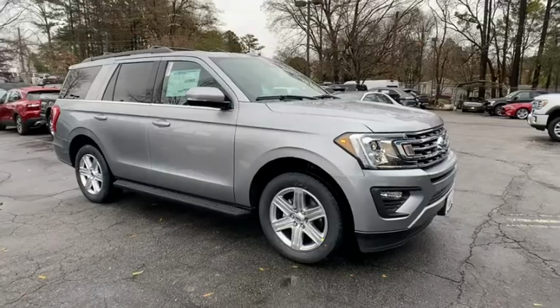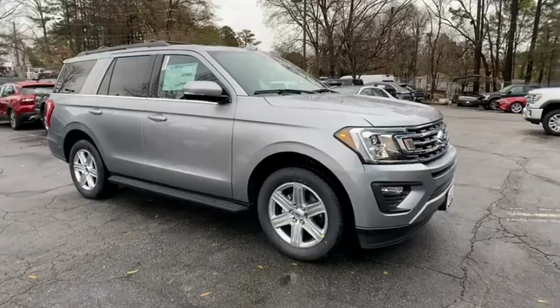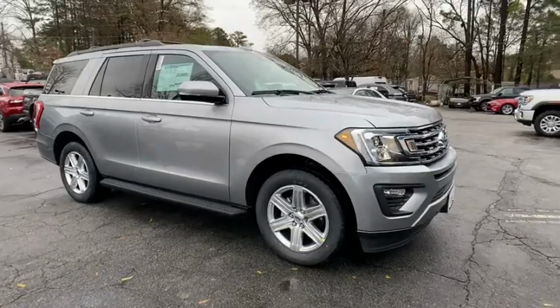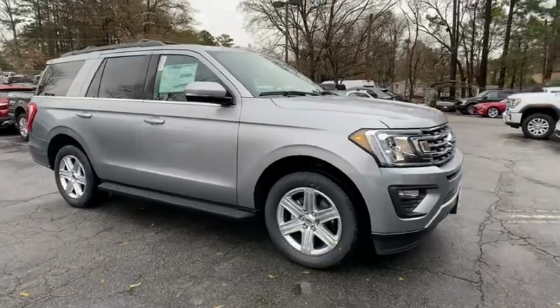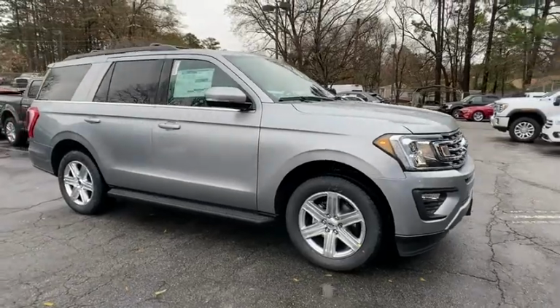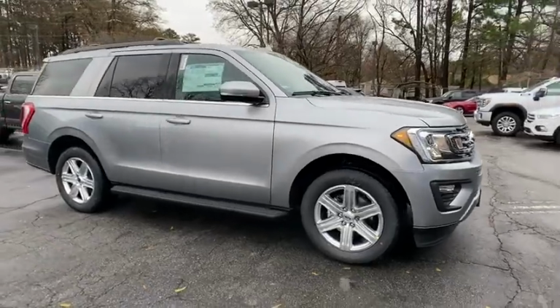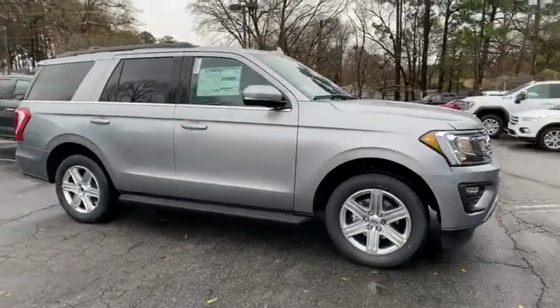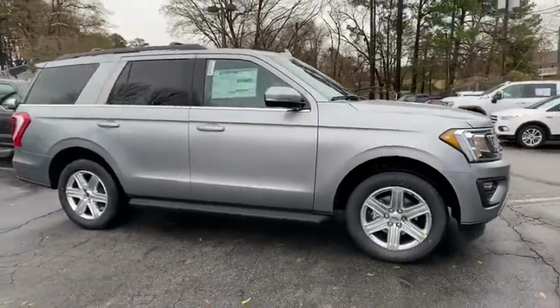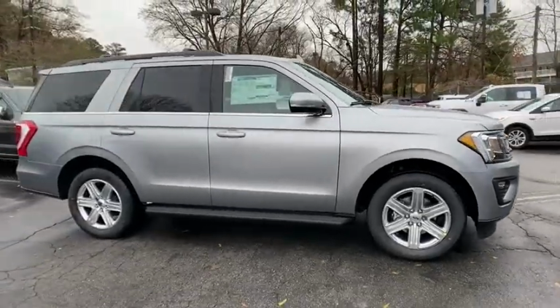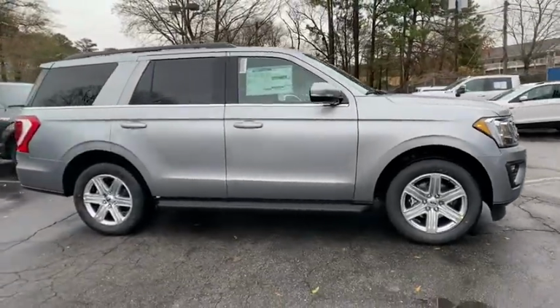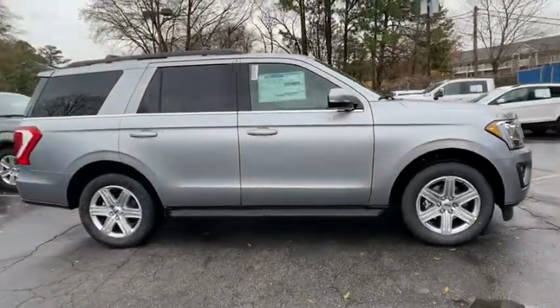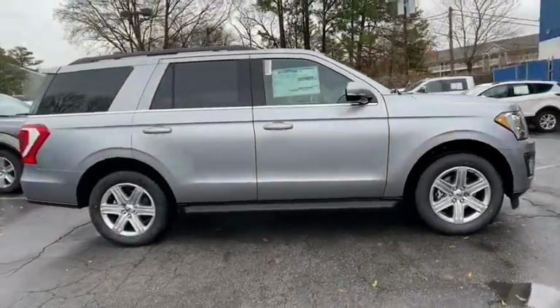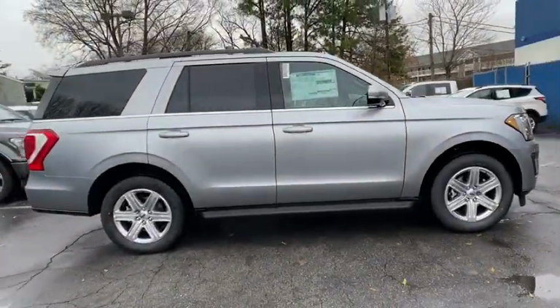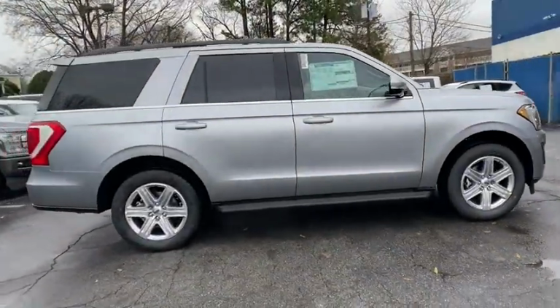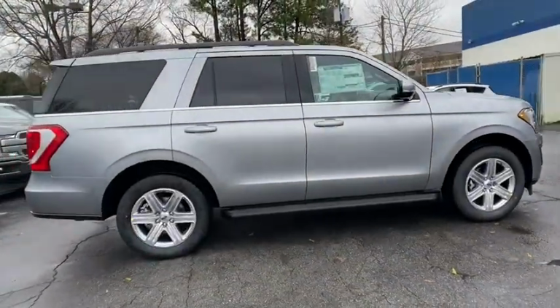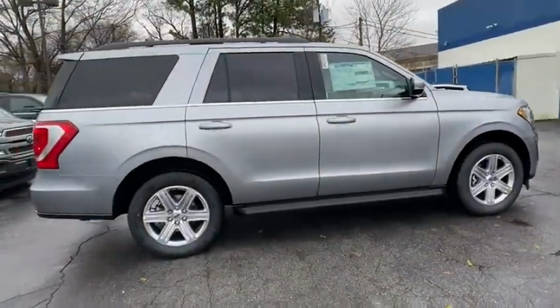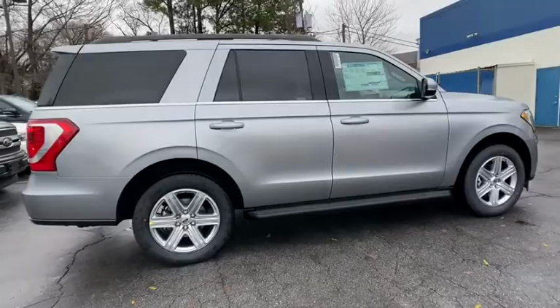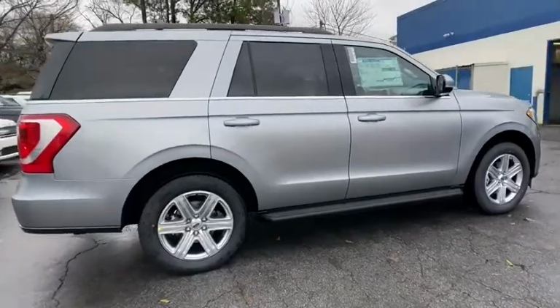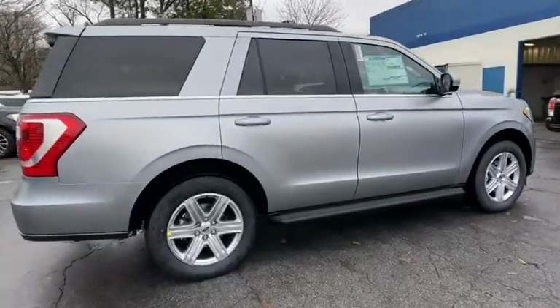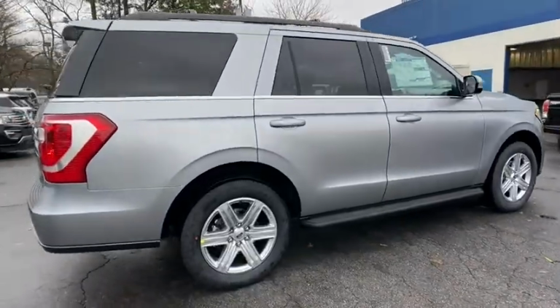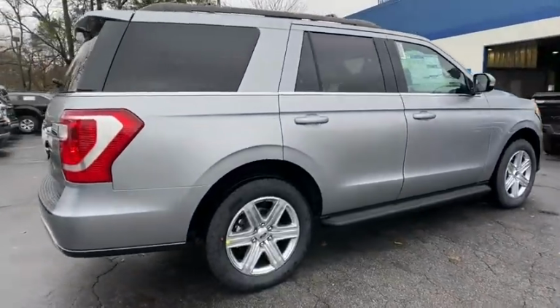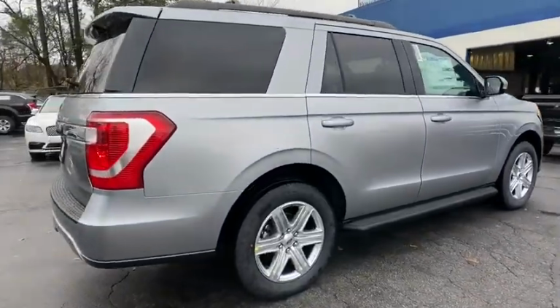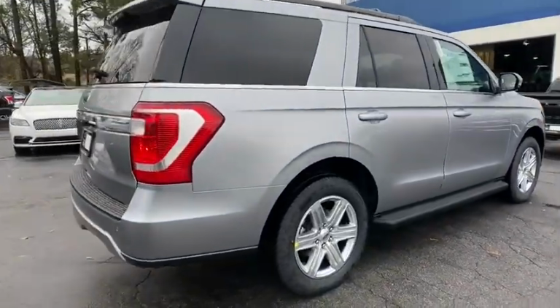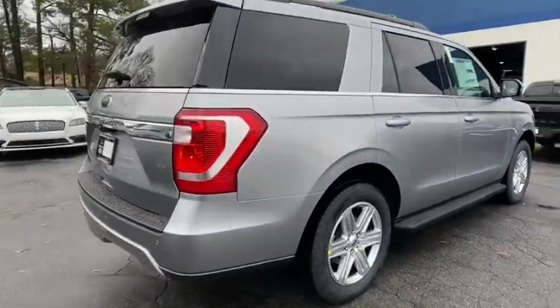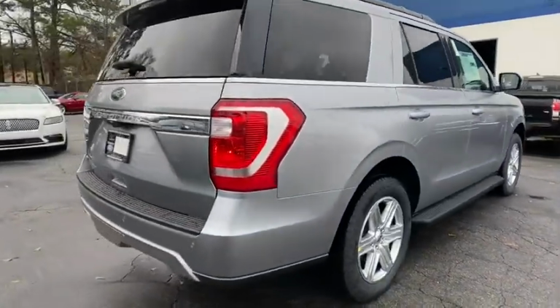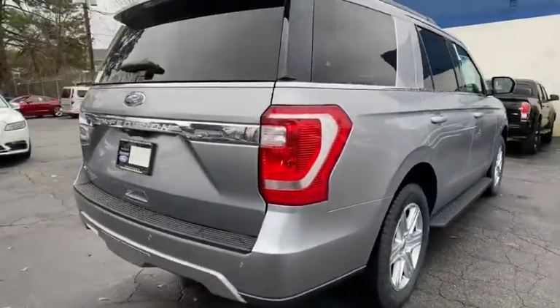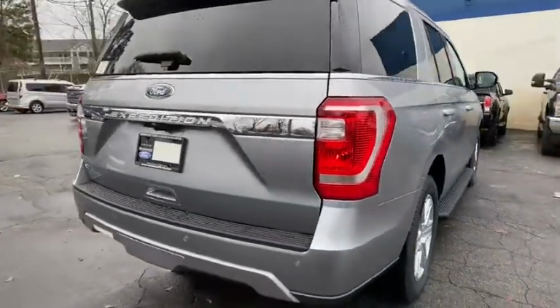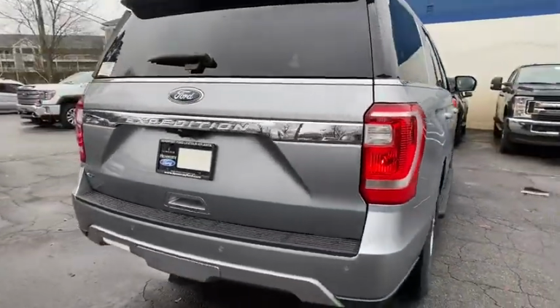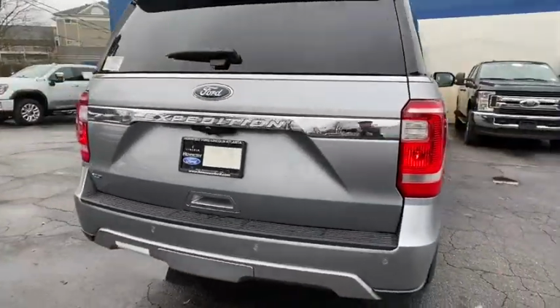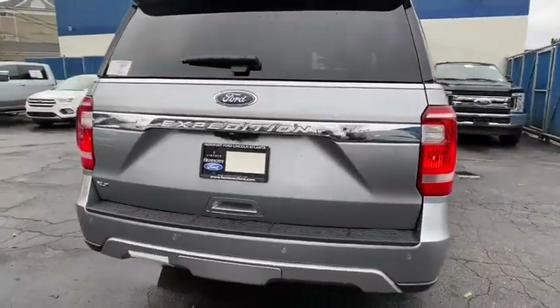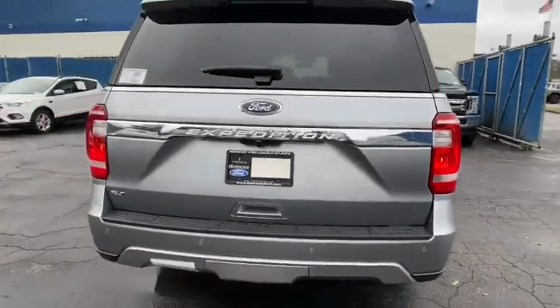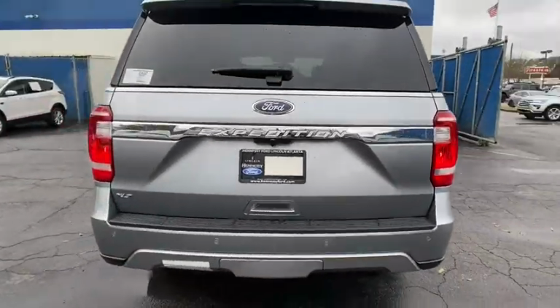Come test drive the 2020 Ford Expedition. Powerful, controlled, resourceful. Expedition. Here are some of this vehicle's great options.